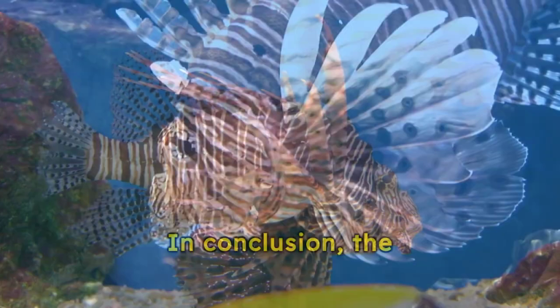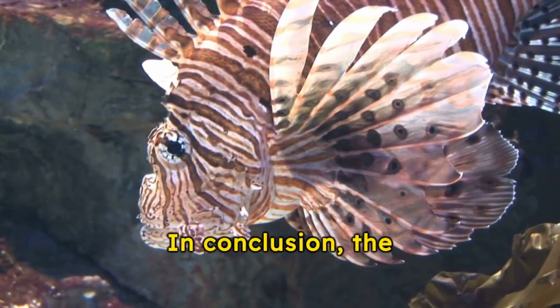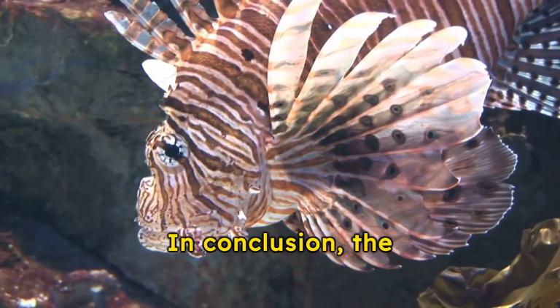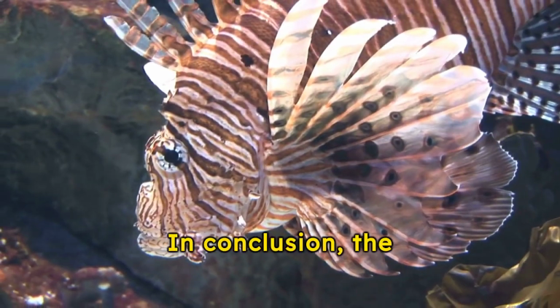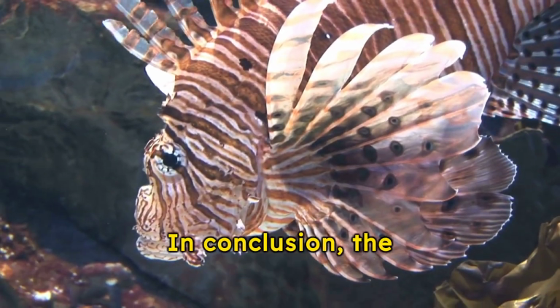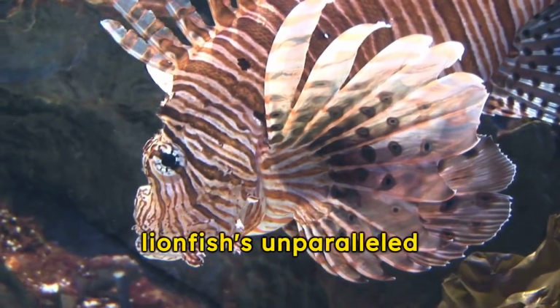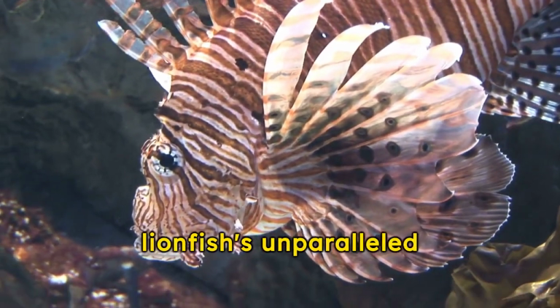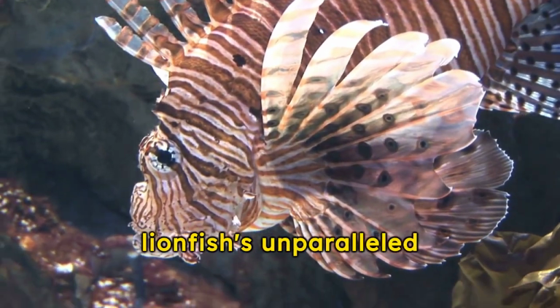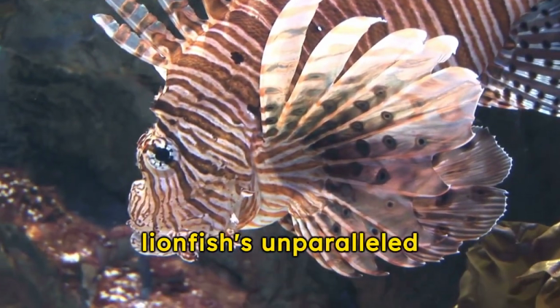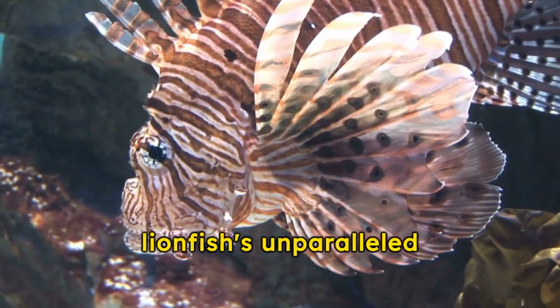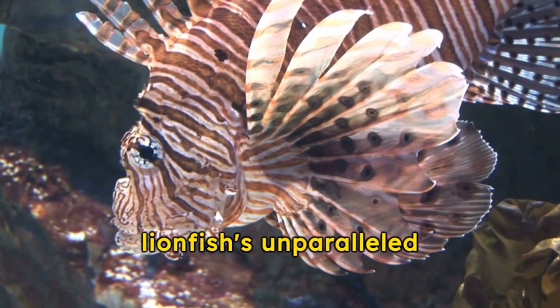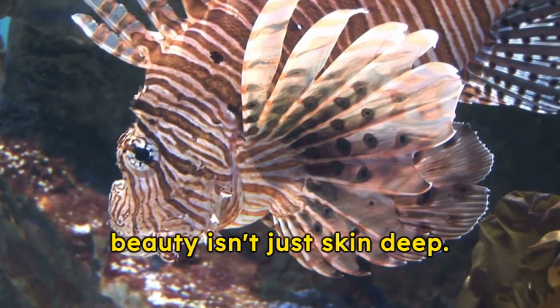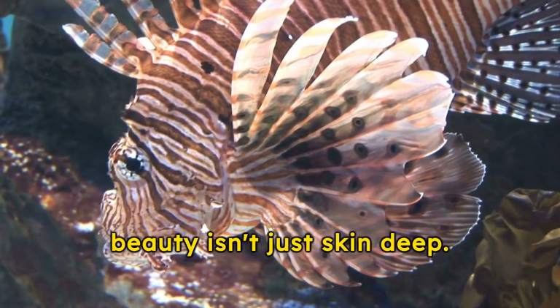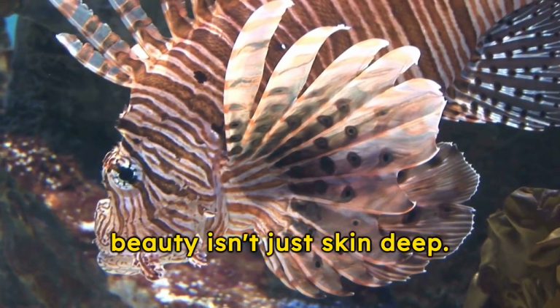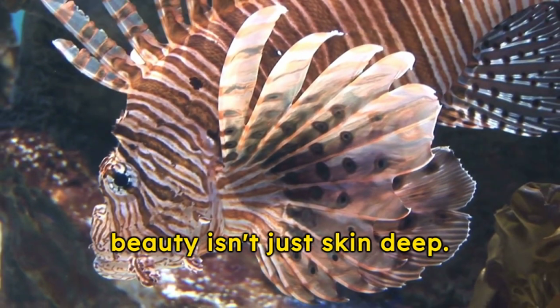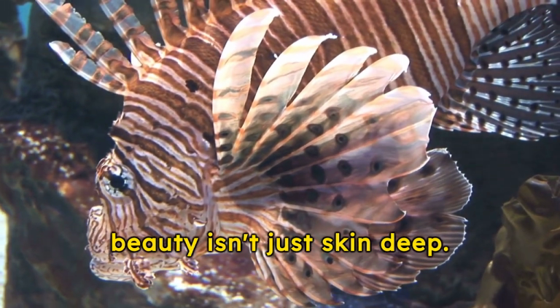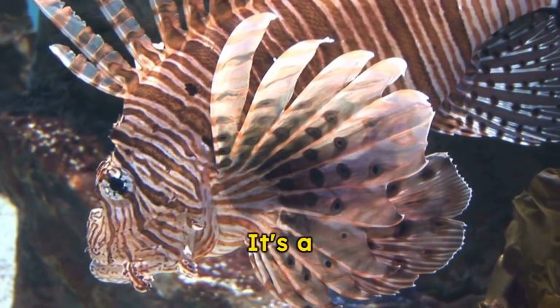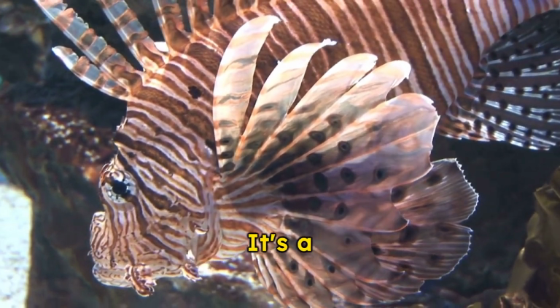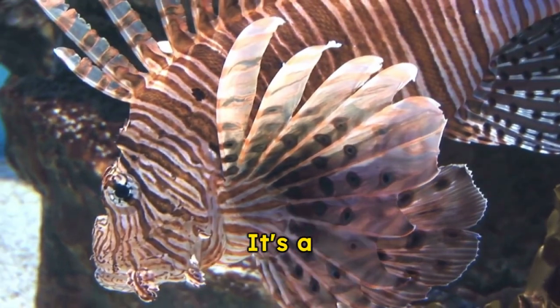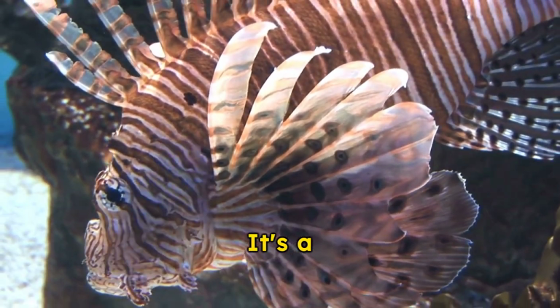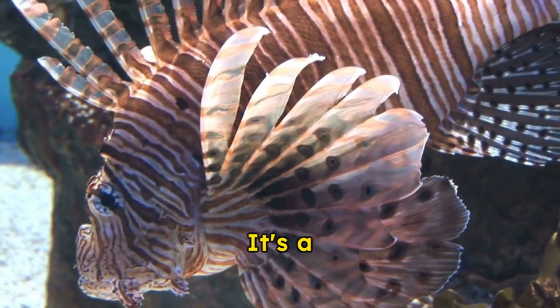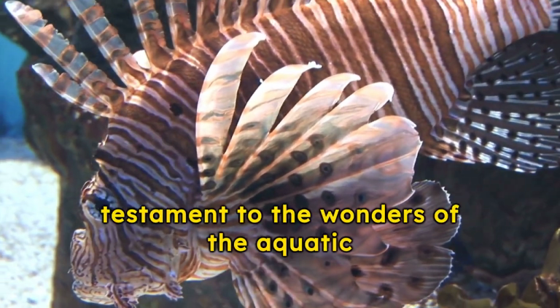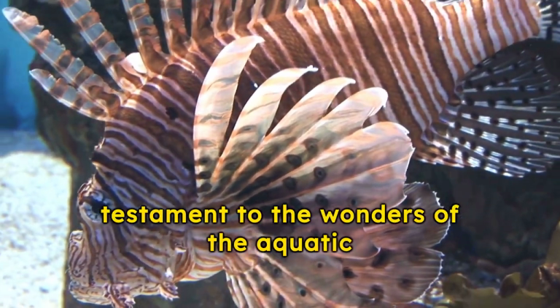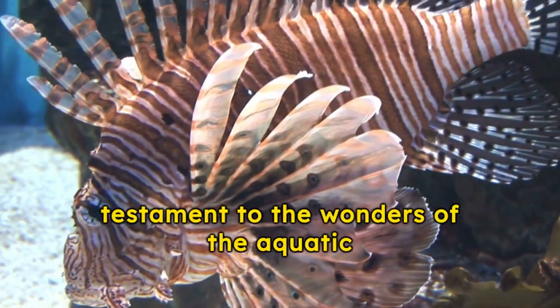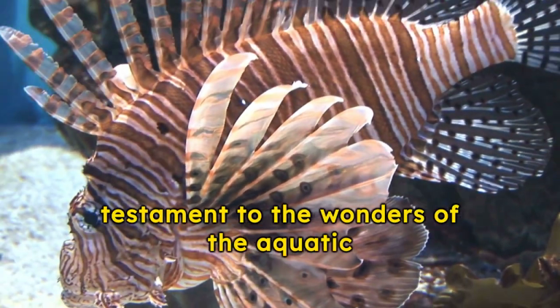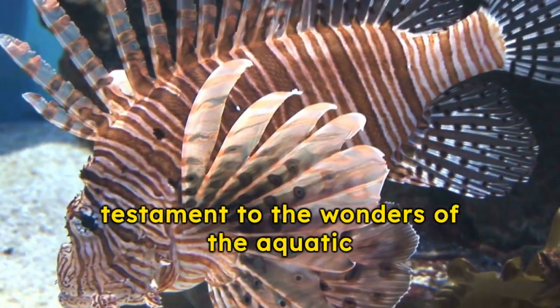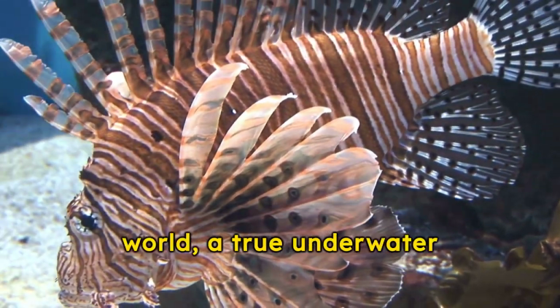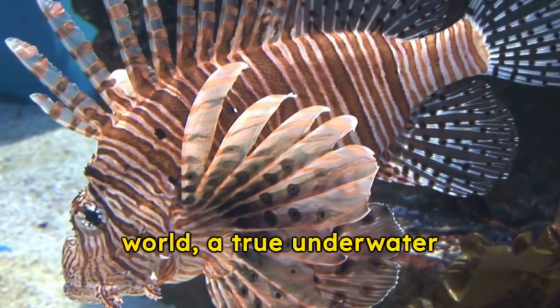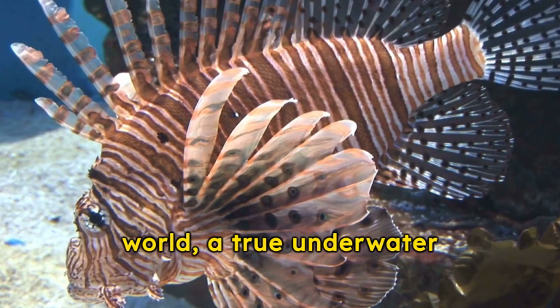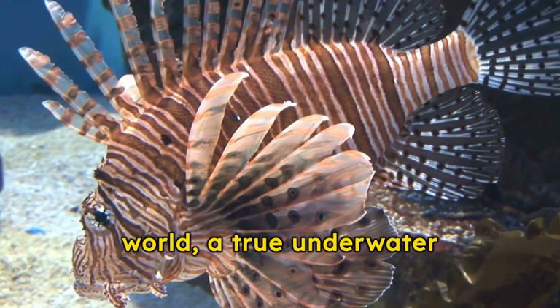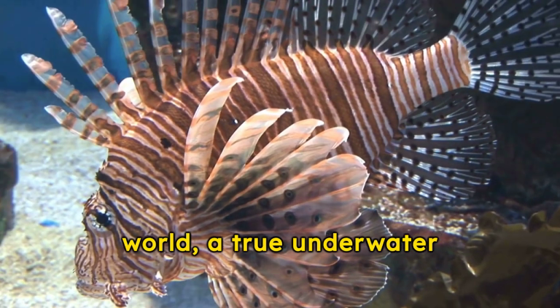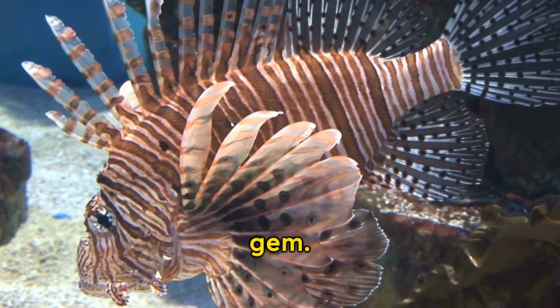In conclusion, the lionfish's unparalleled beauty isn't just skin deep. It's a testament to the wonders of the aquatic world, a true underwater gem.